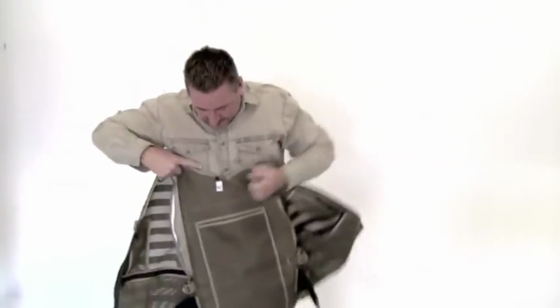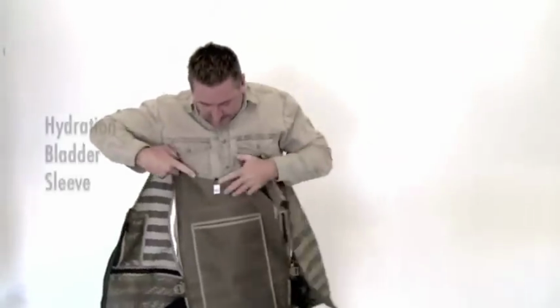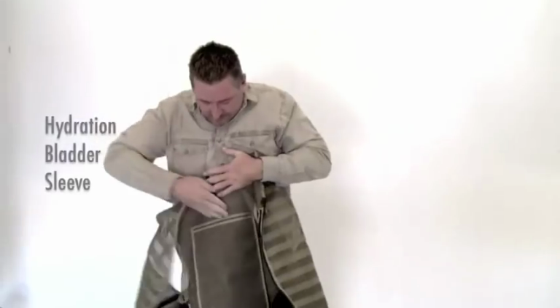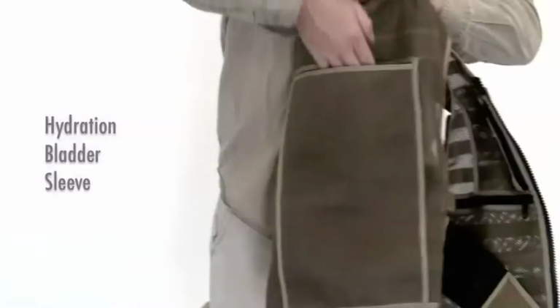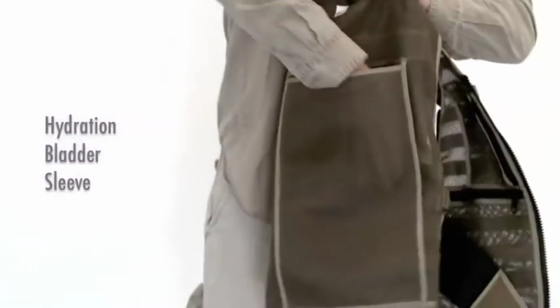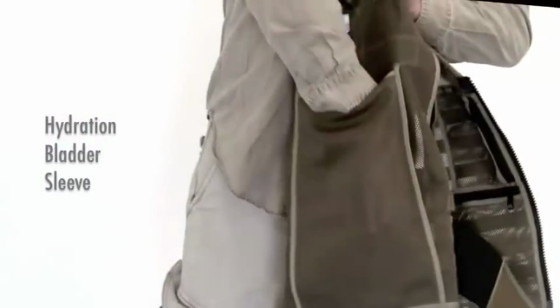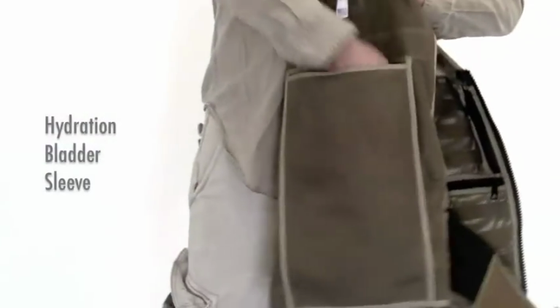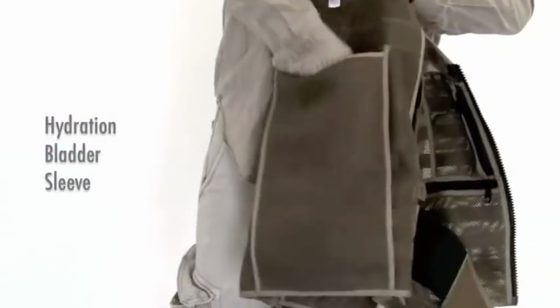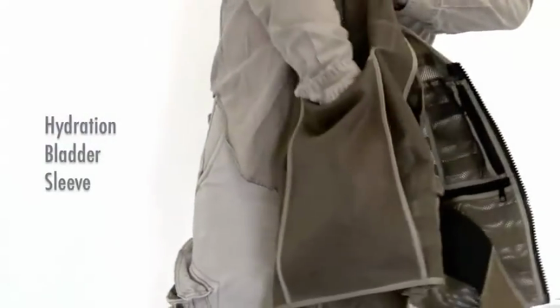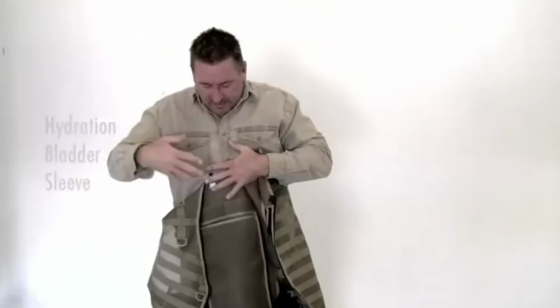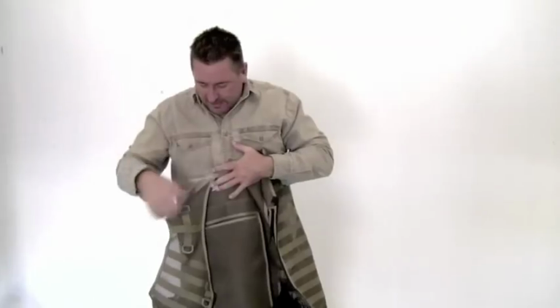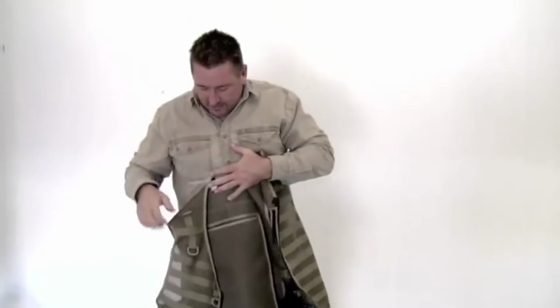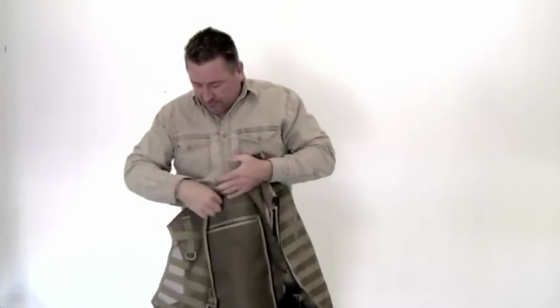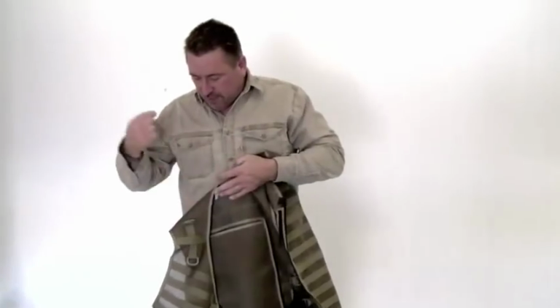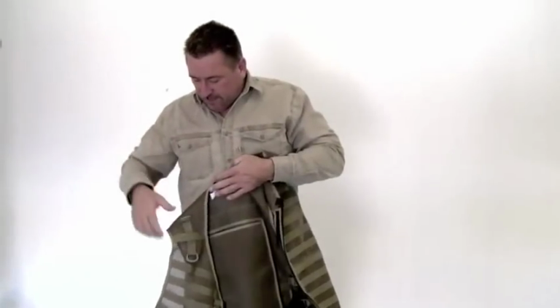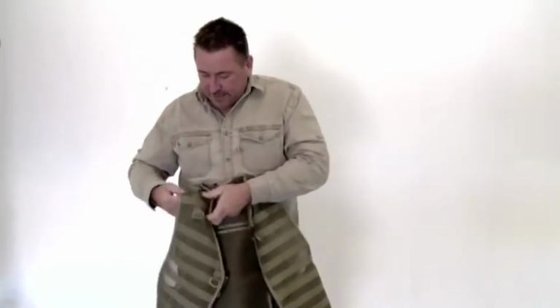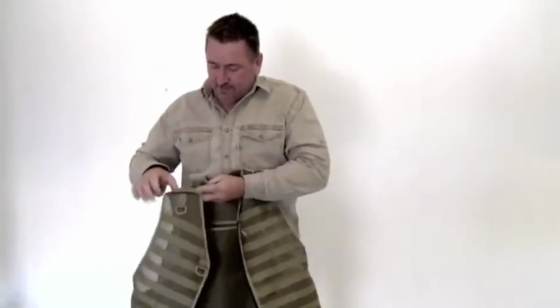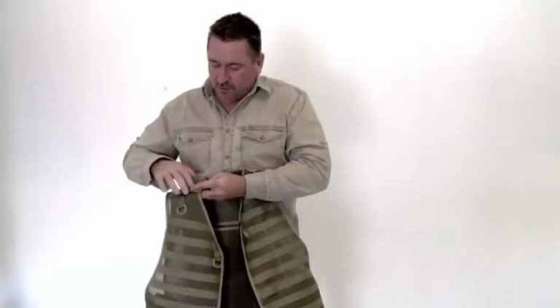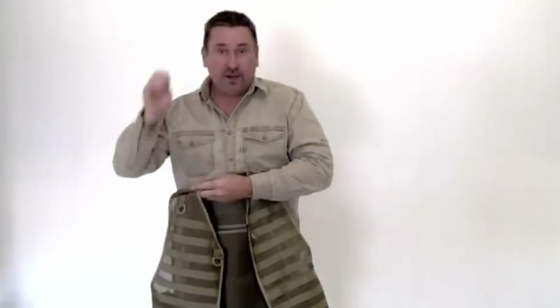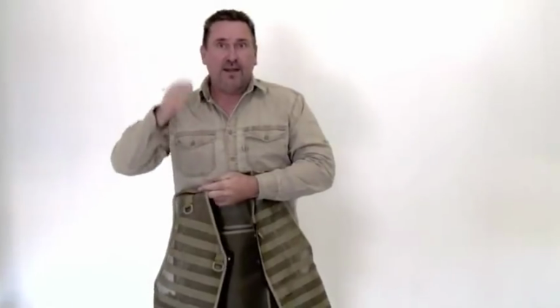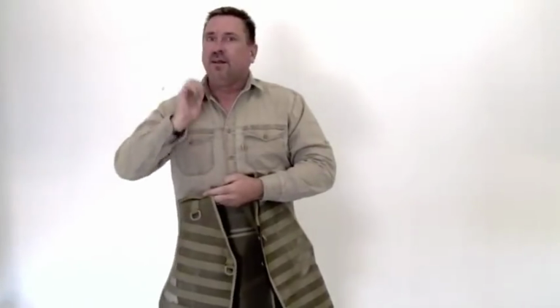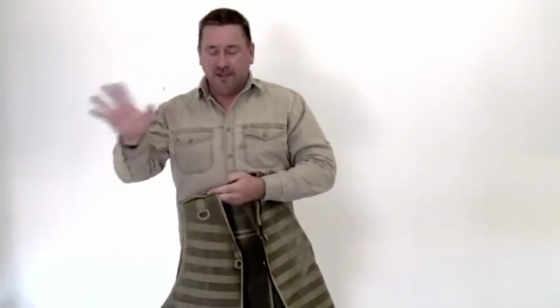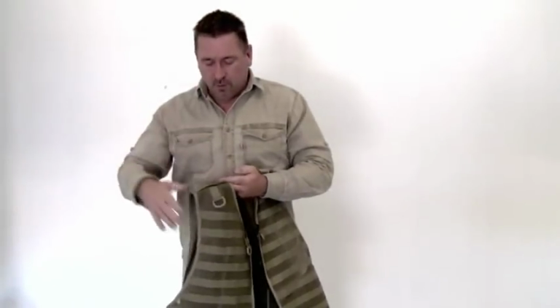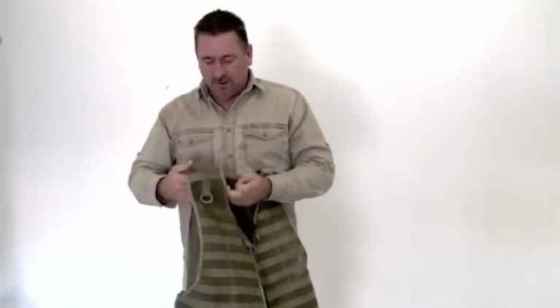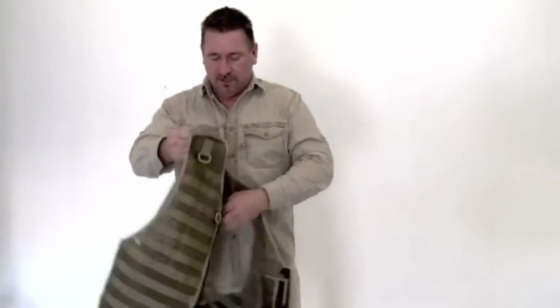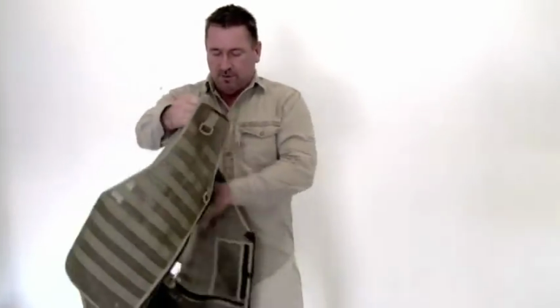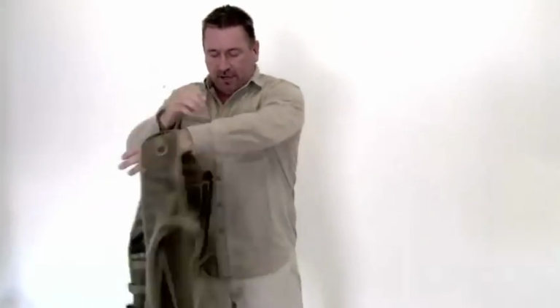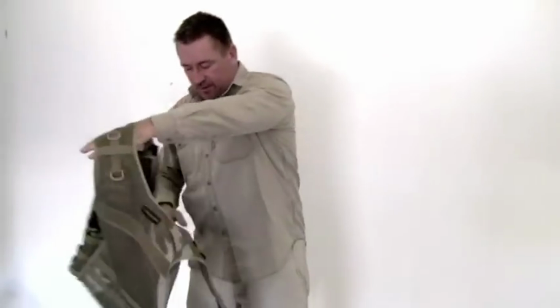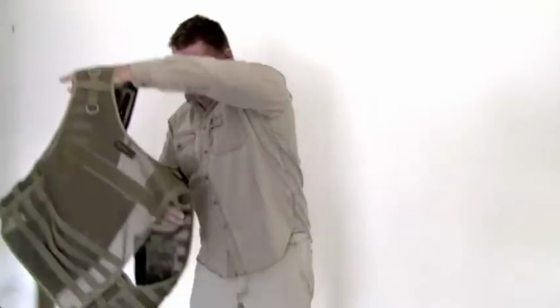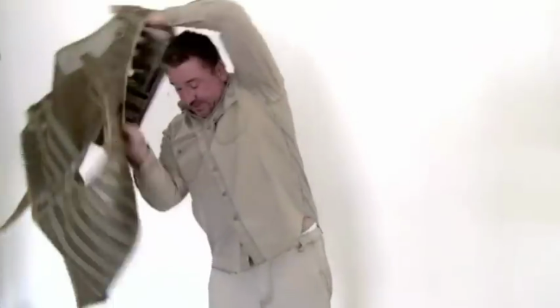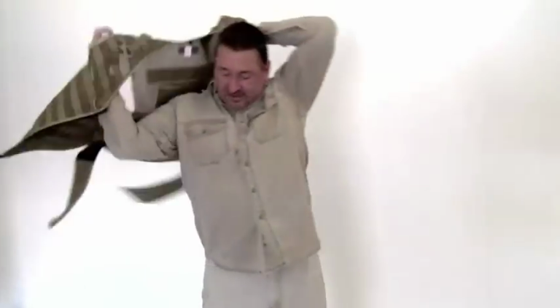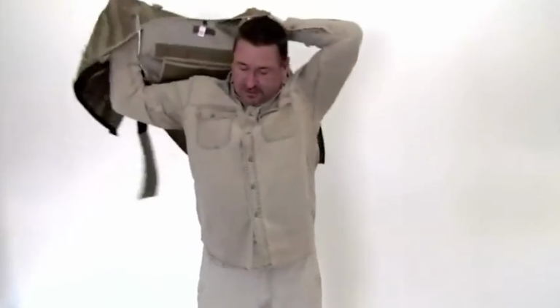Inside here you can drop a hydration bladder, and then you'll have the tube come up and go through here and then down. And then you've got water all day long. So it's pretty good.